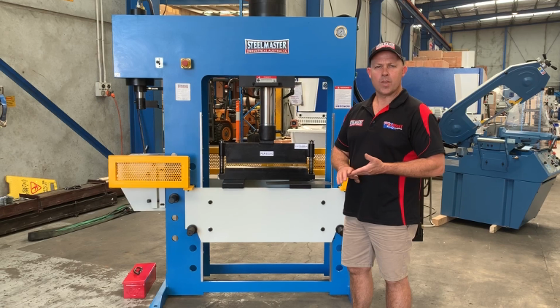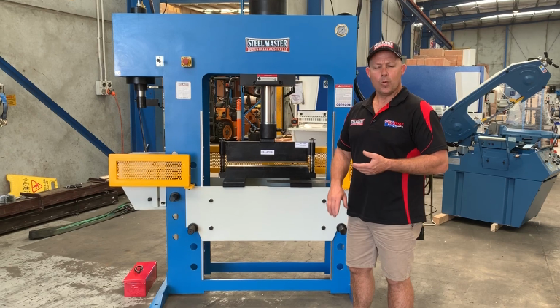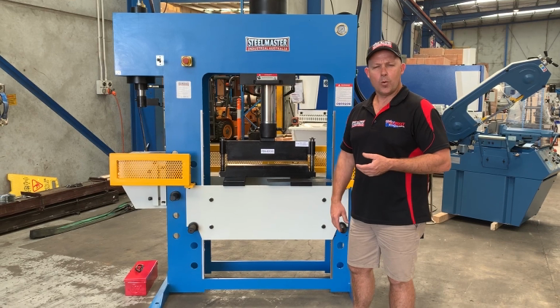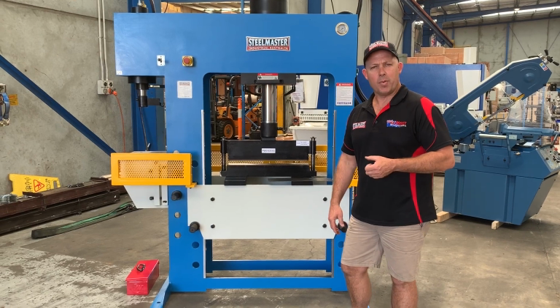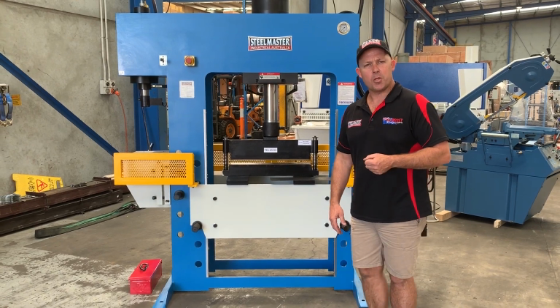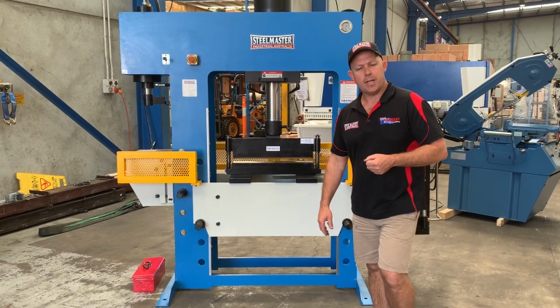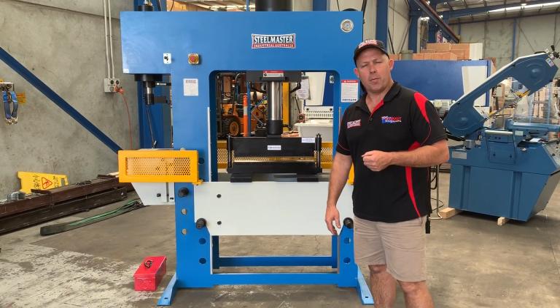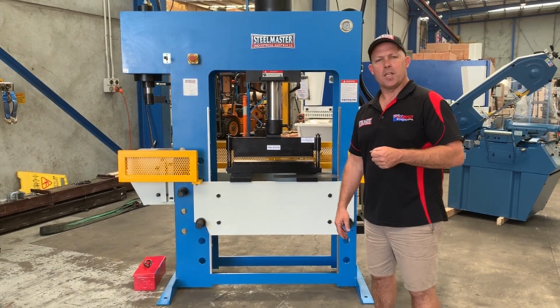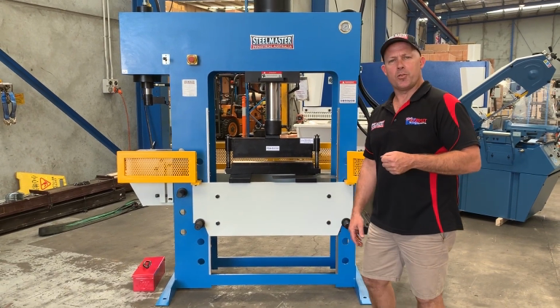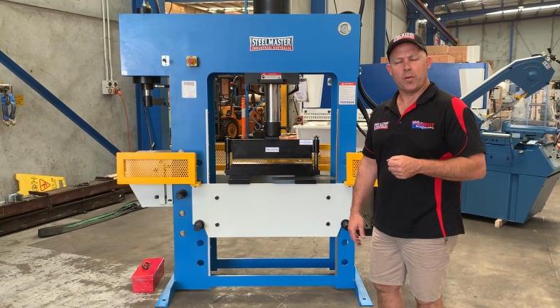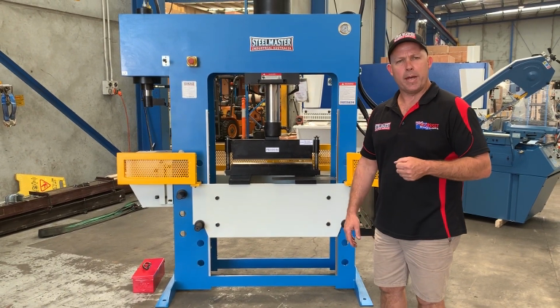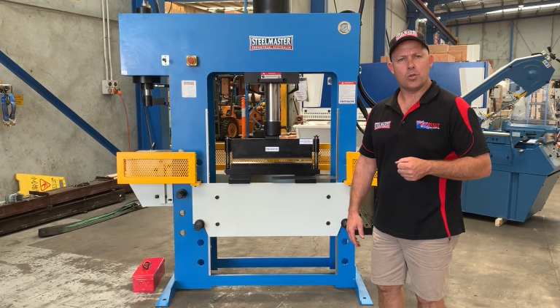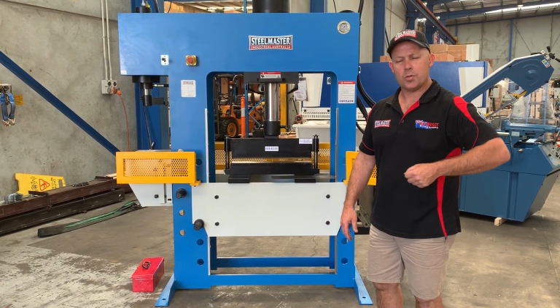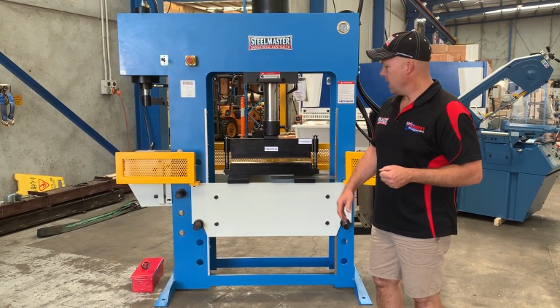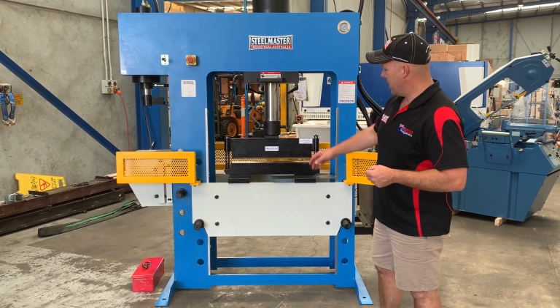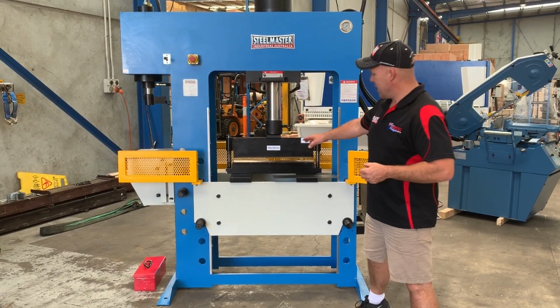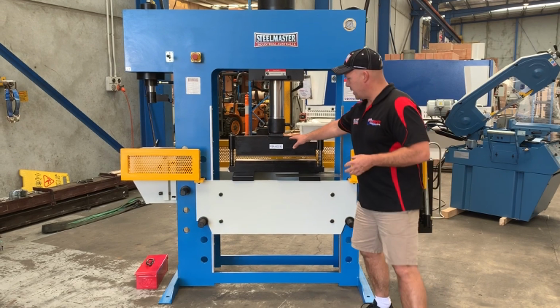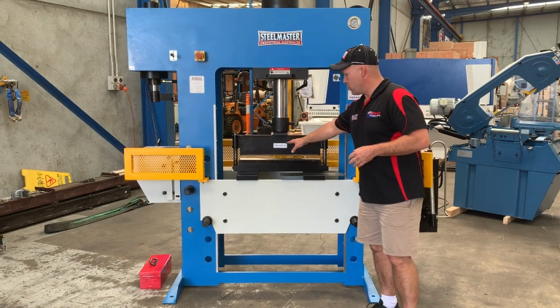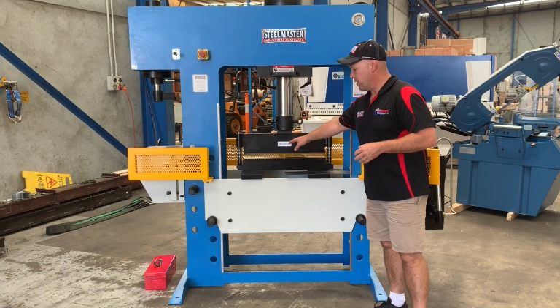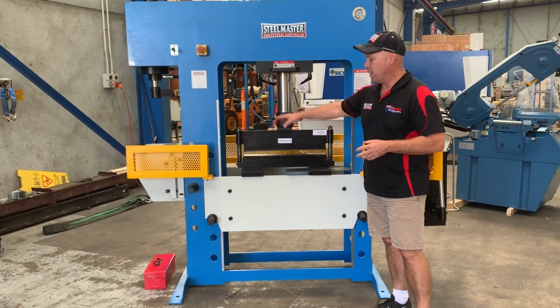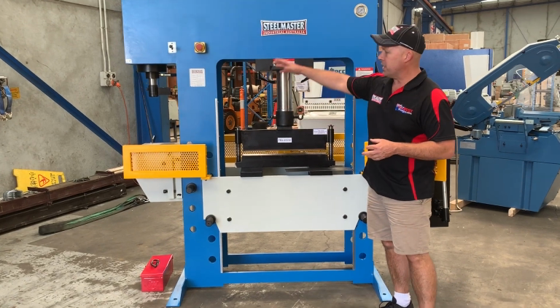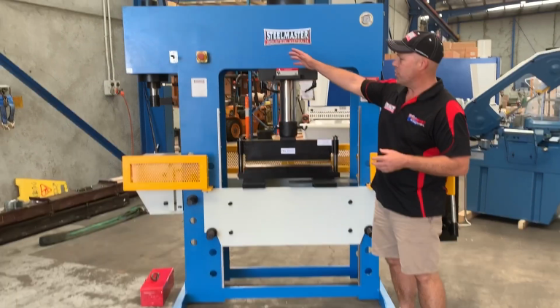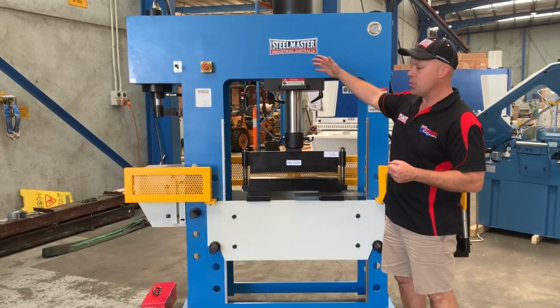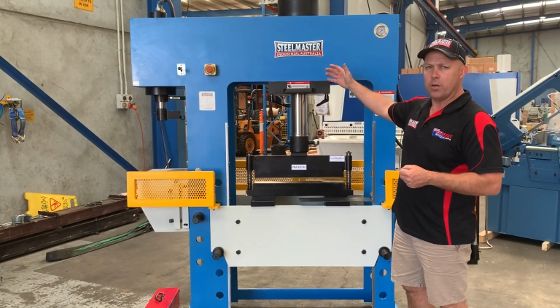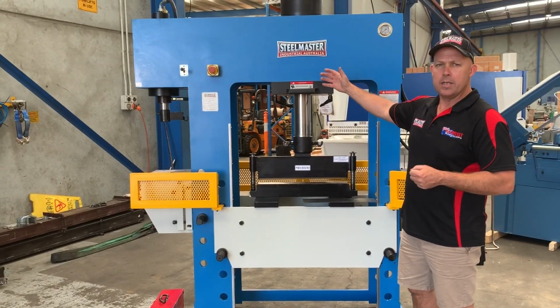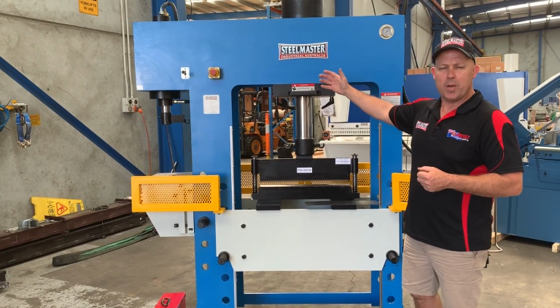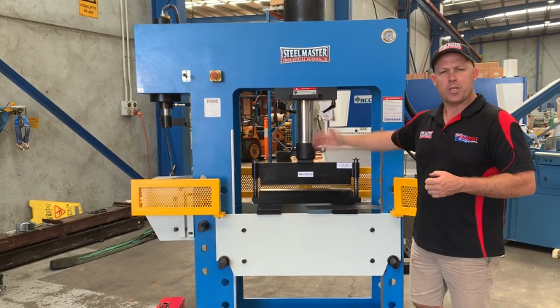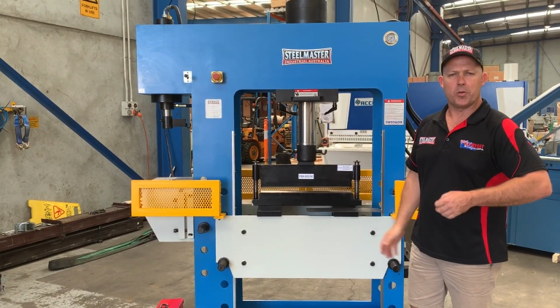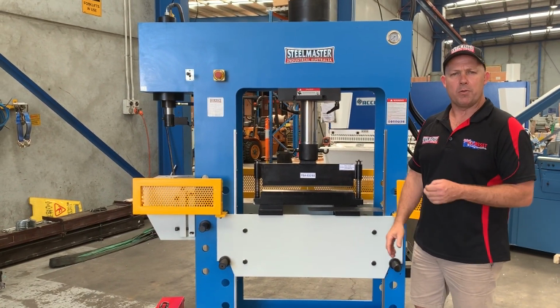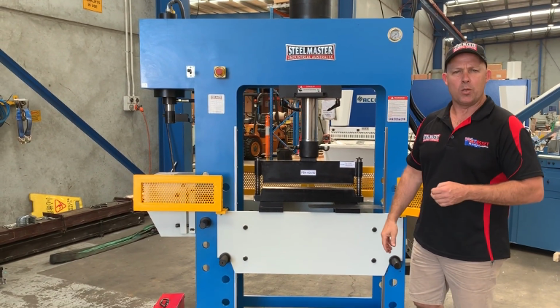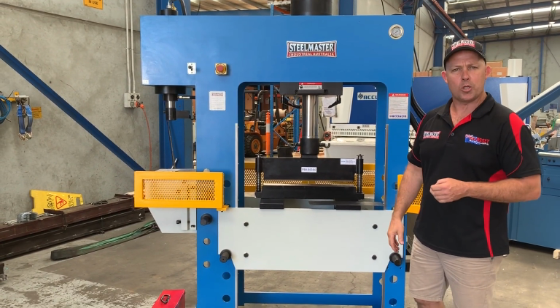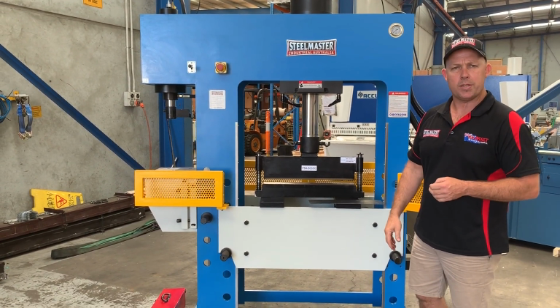Welcome to Wasted Platten Machinery. Today we're going to demonstrate one of our bending tools. These bending tools are basically suited towards our Steelmaster Industrial heavy-duty workshop presses.